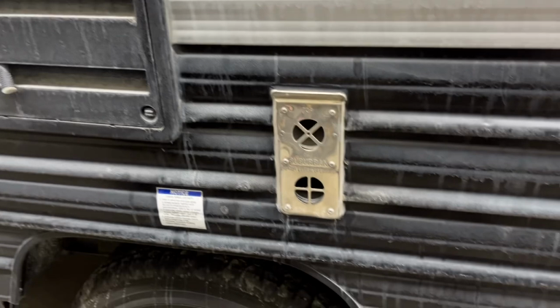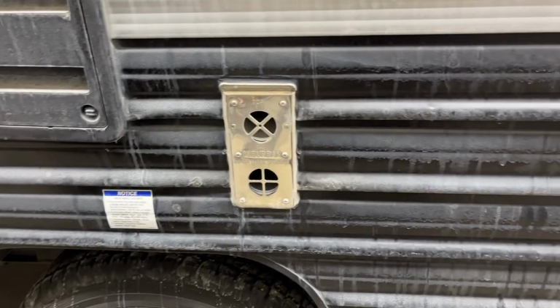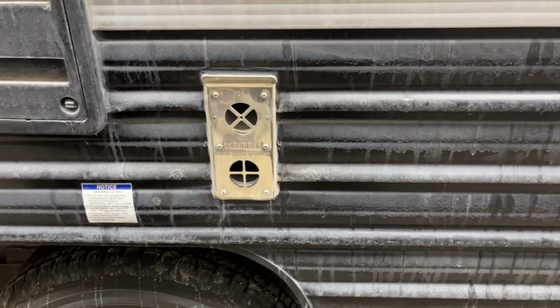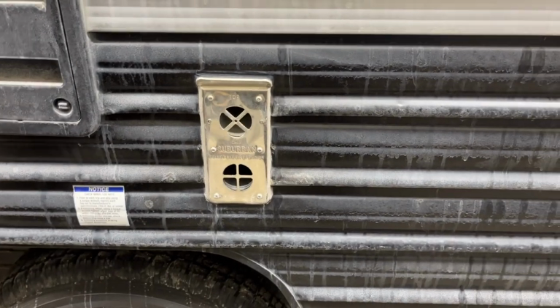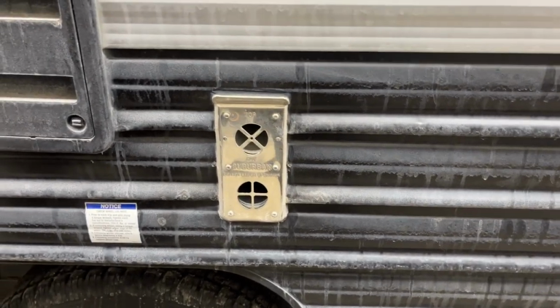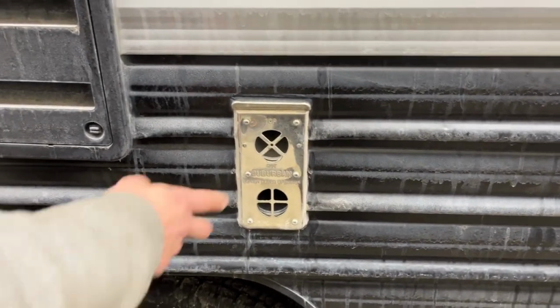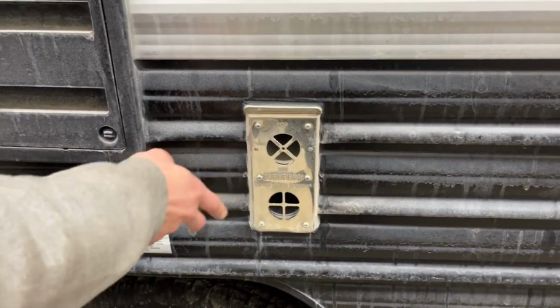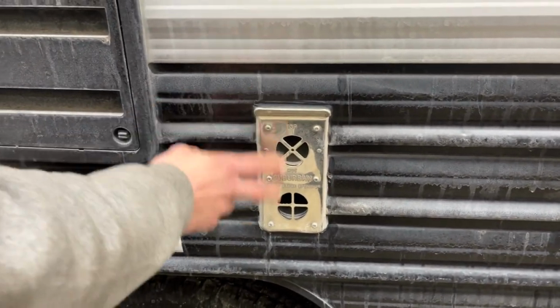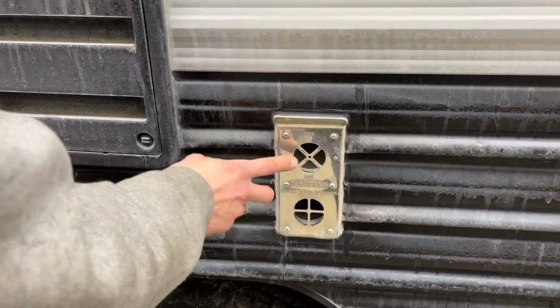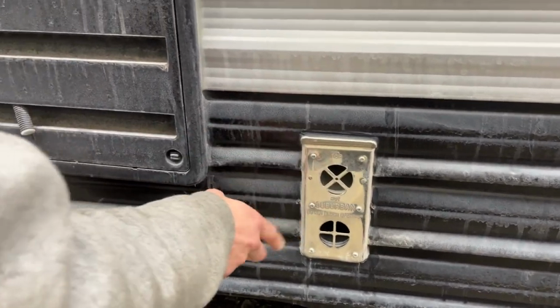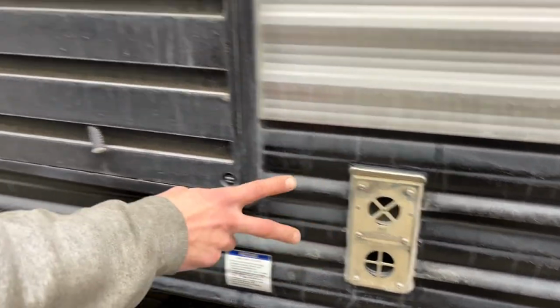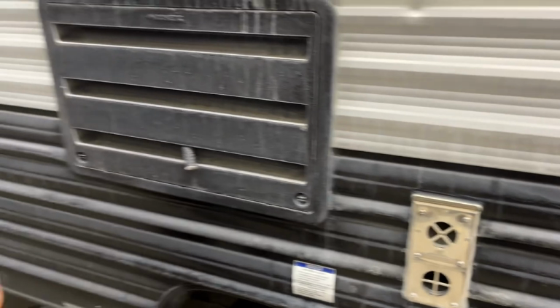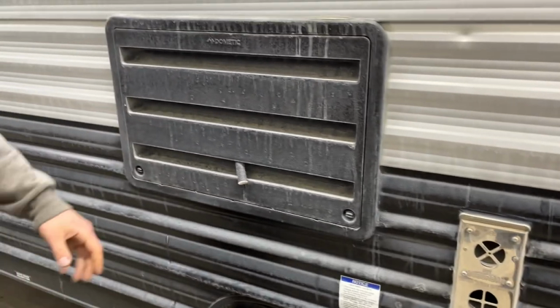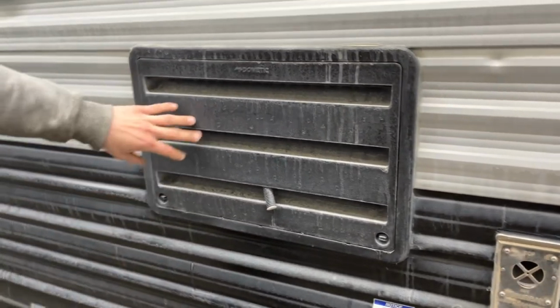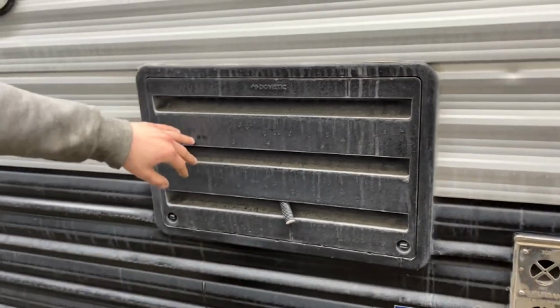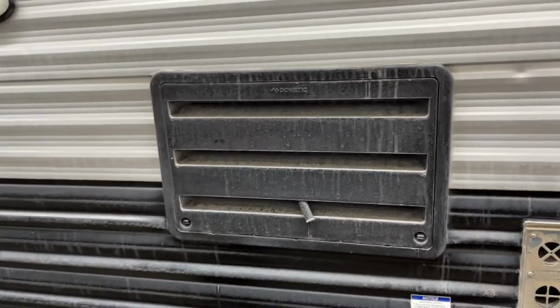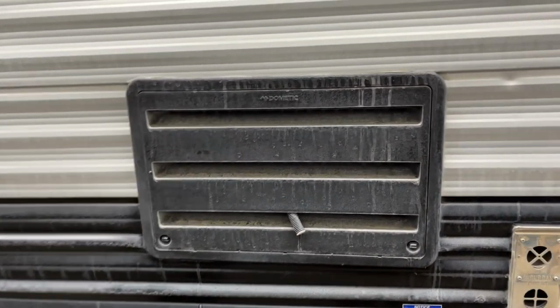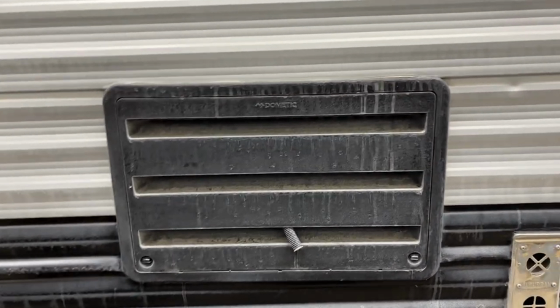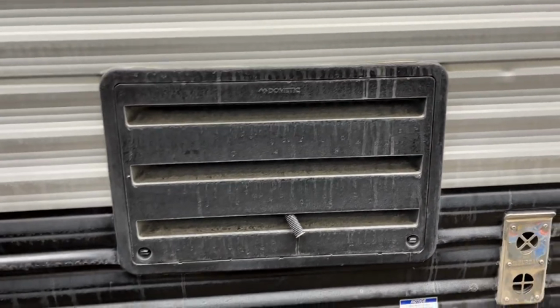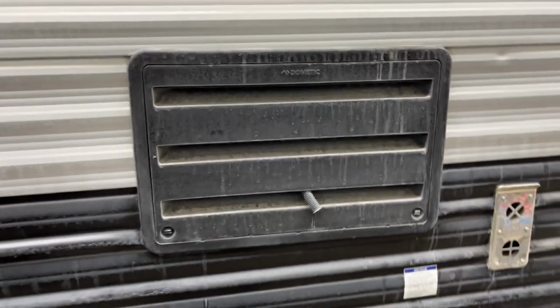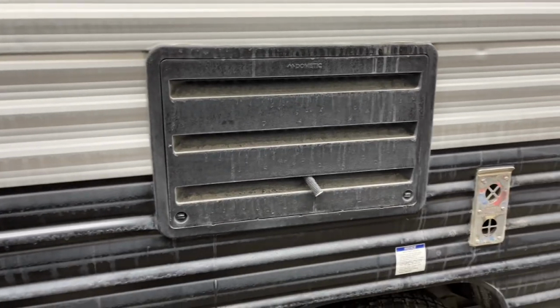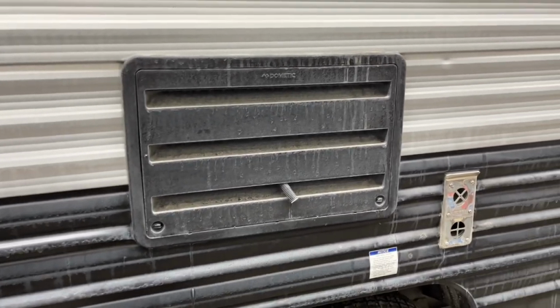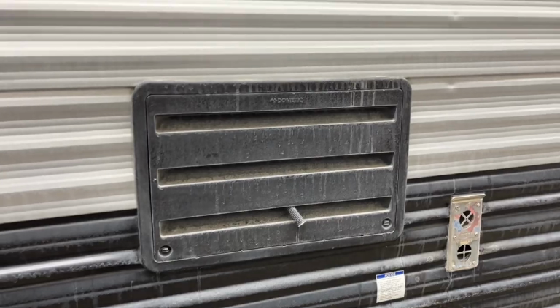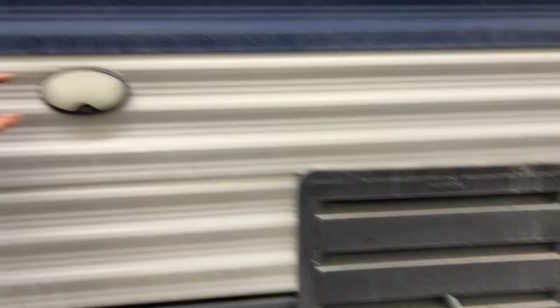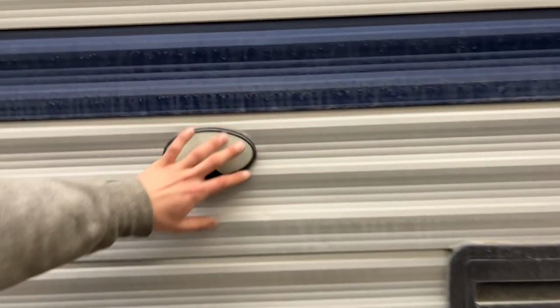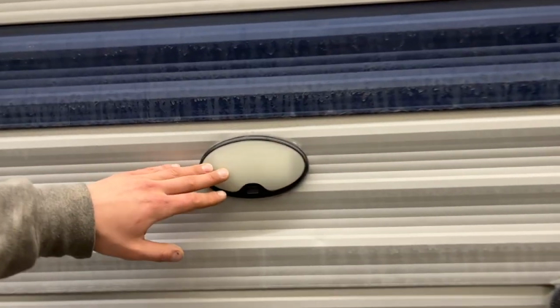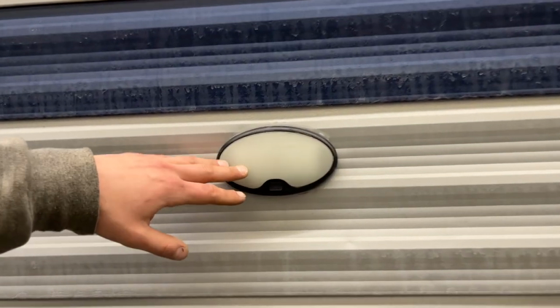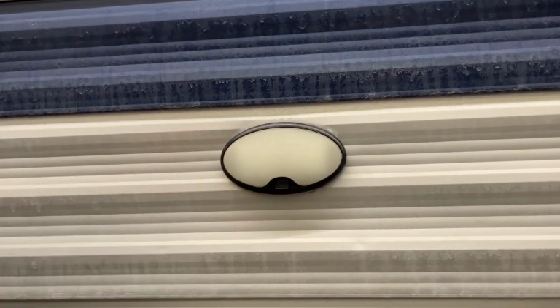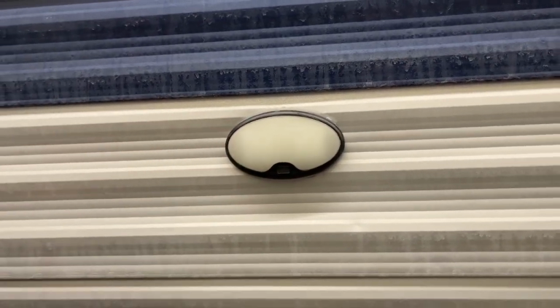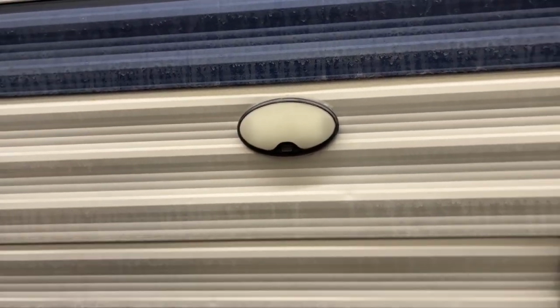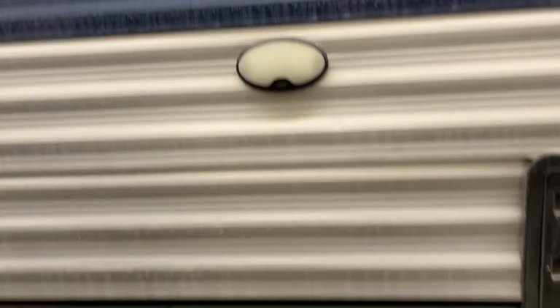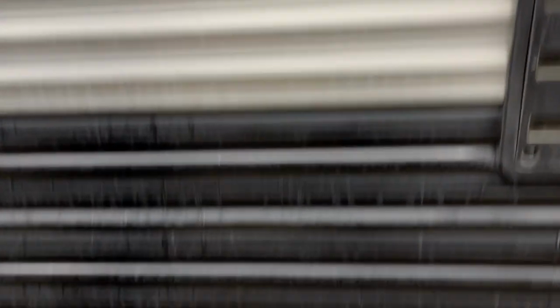Straight down from there you'll find the exhaust for the furnace. If you're ever running your furnace you just want to make sure that it's not blocked off — it does get hot. Right in front of there is the vent for your fridge; nothing really there for you to worry about, just kind of a service port. This light right here is just on a switch inside of the unit — I'll point that out once we get there.